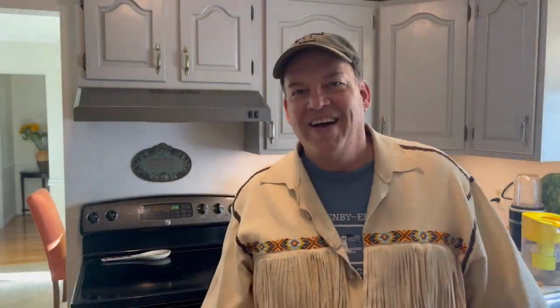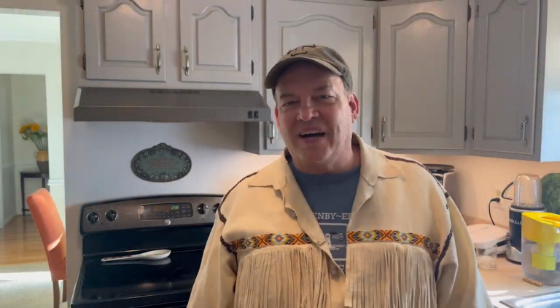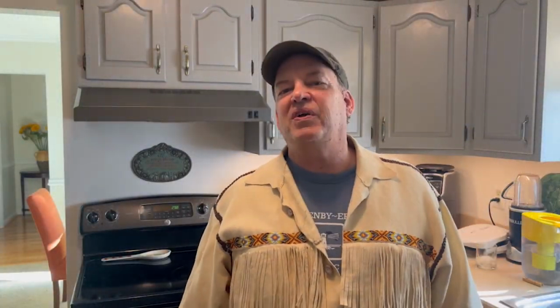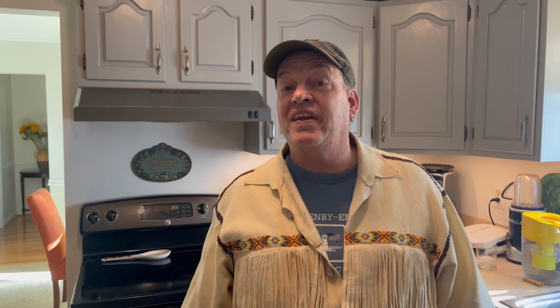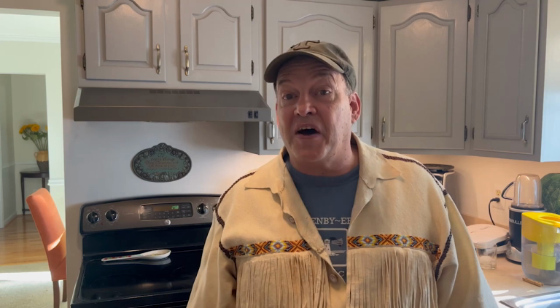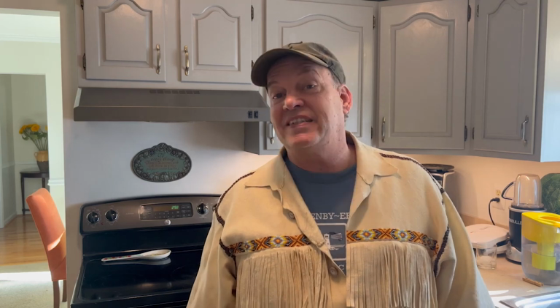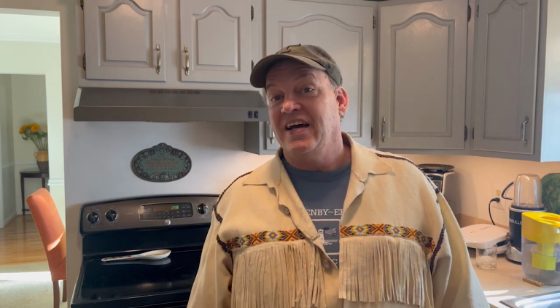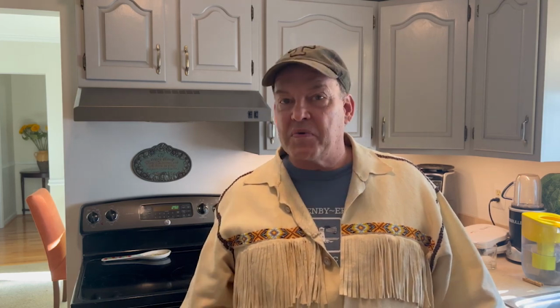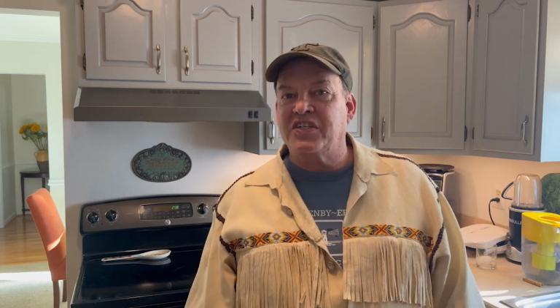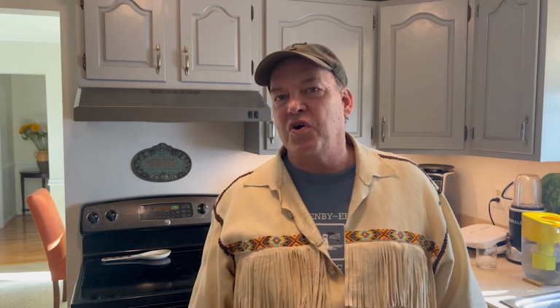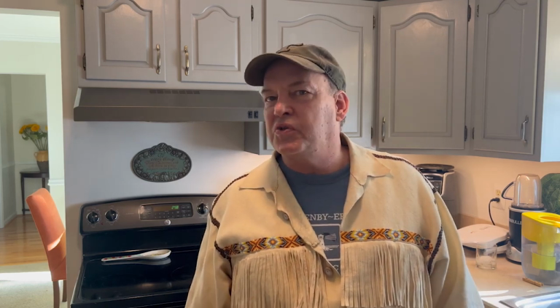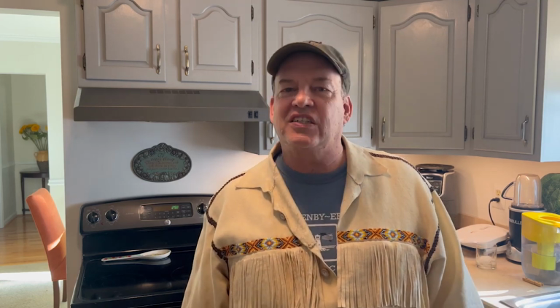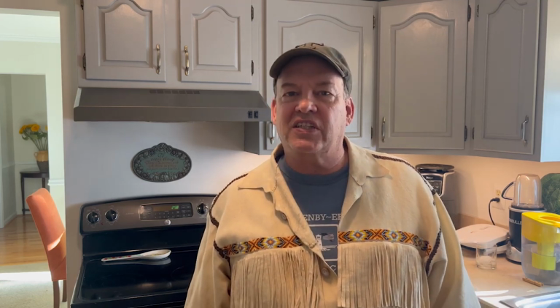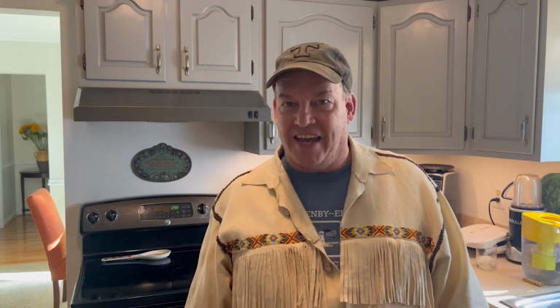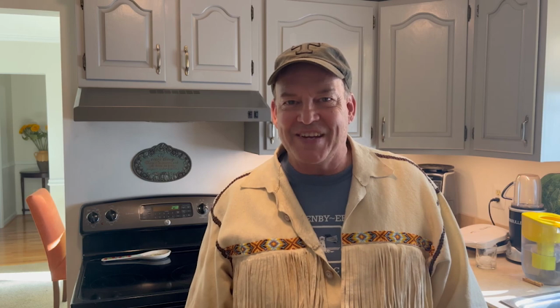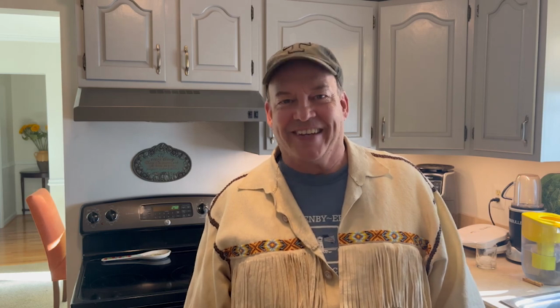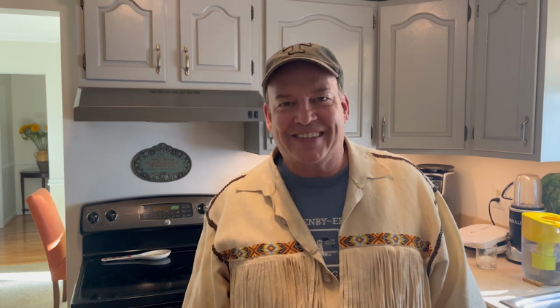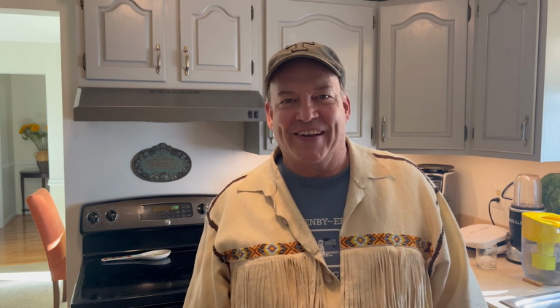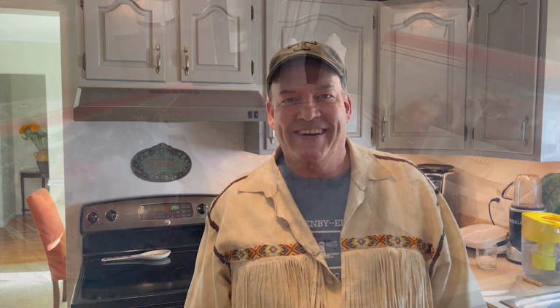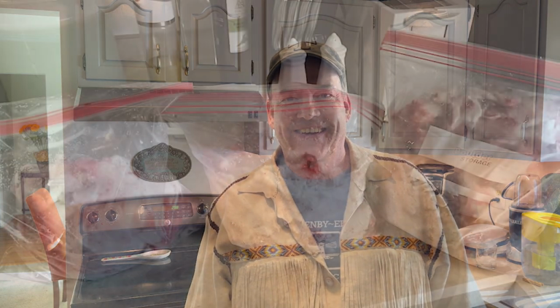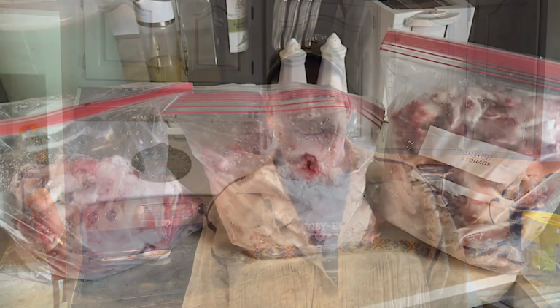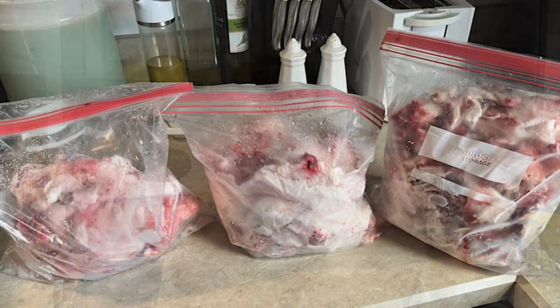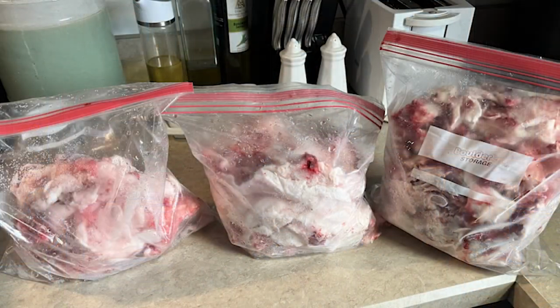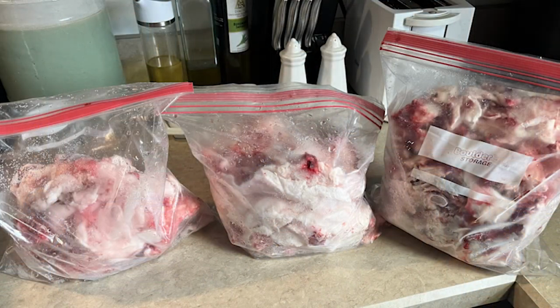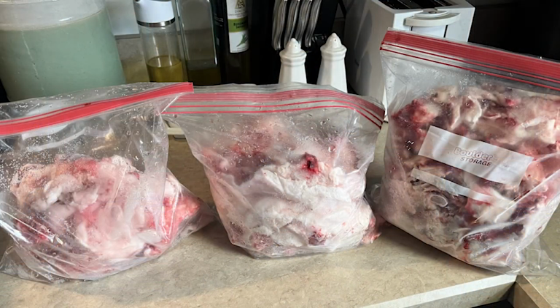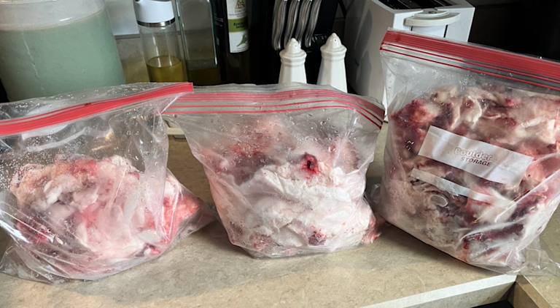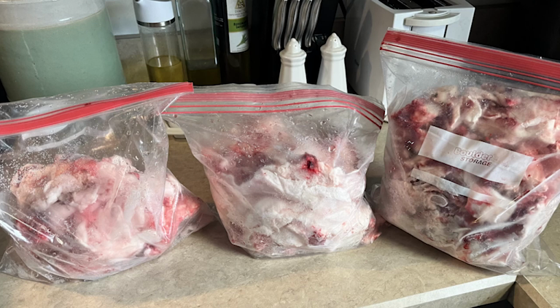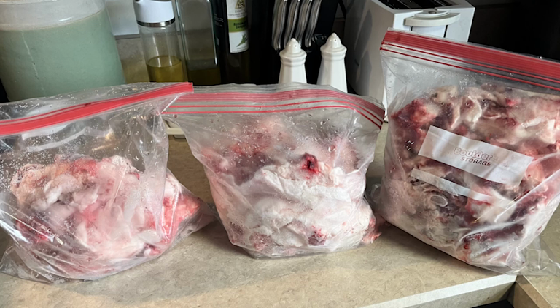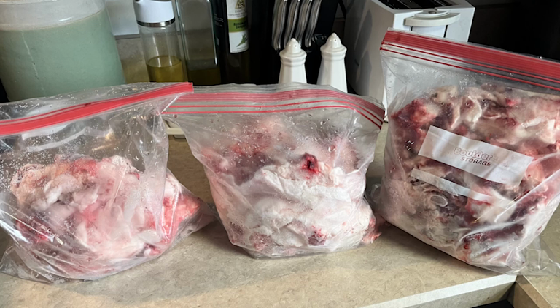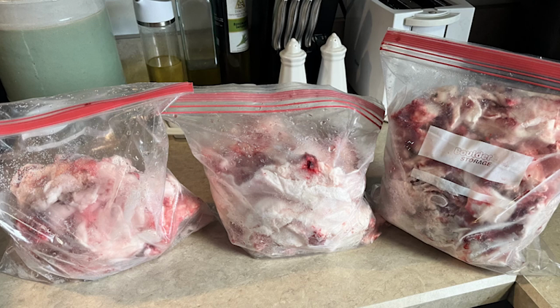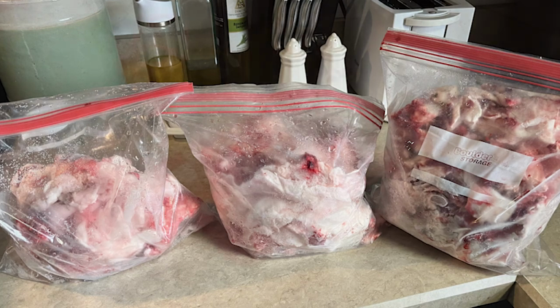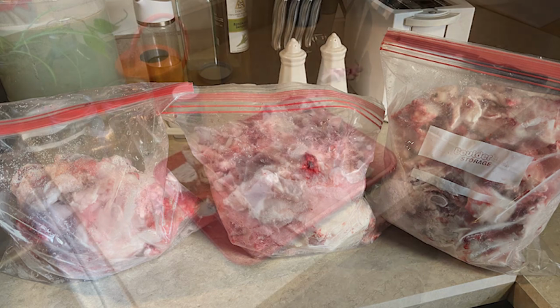Hey, Buckskin Bill here with another fun project. Today we're going to turn tallow from two deer that I just harvested into candles. Let's get started. I started with three bags of tallow that I had harvested and frozen from two white-tail deer that I butchered.